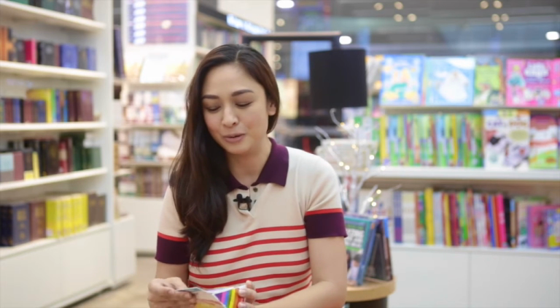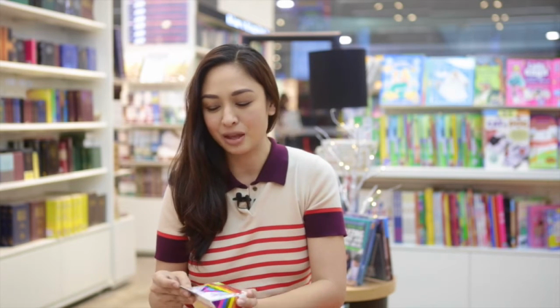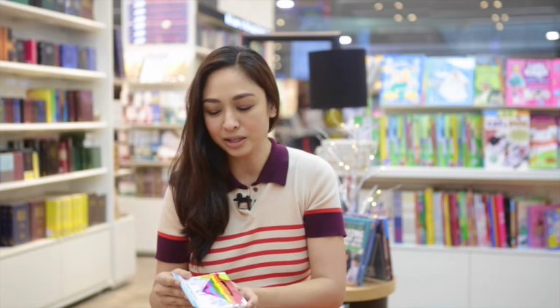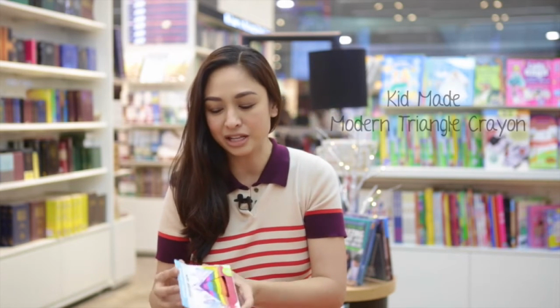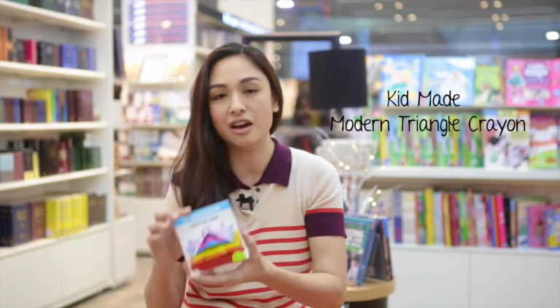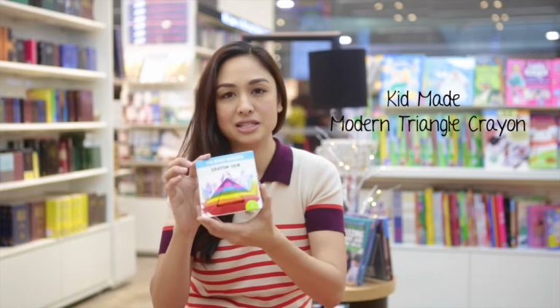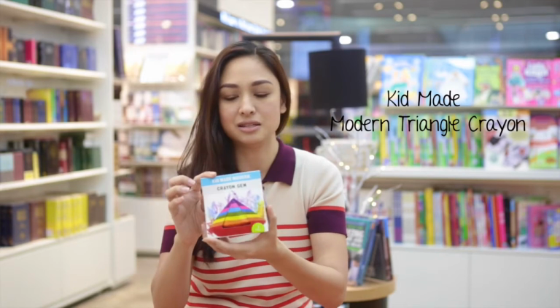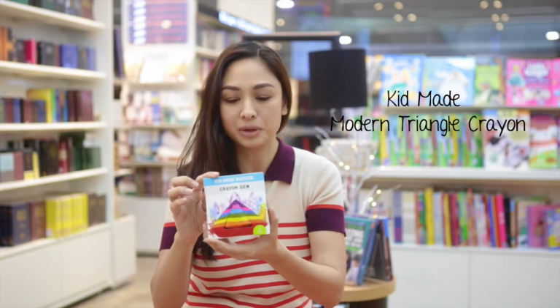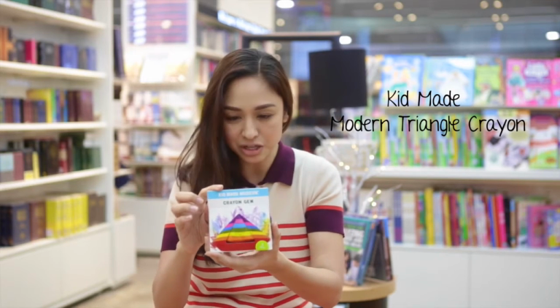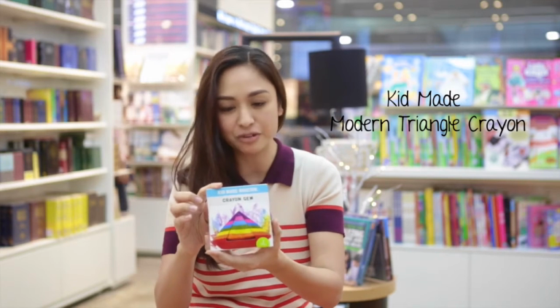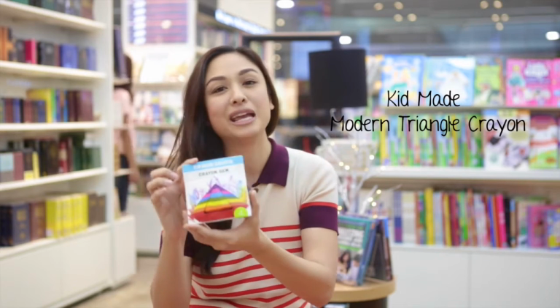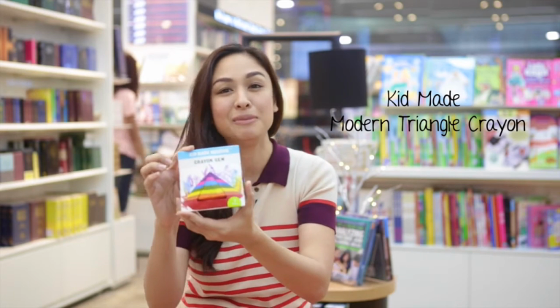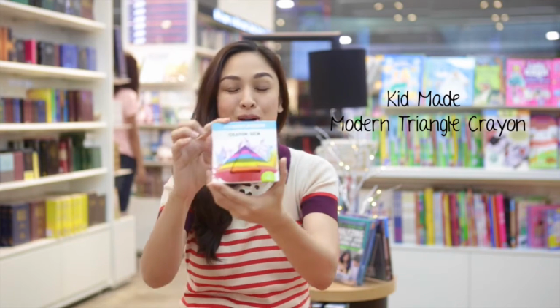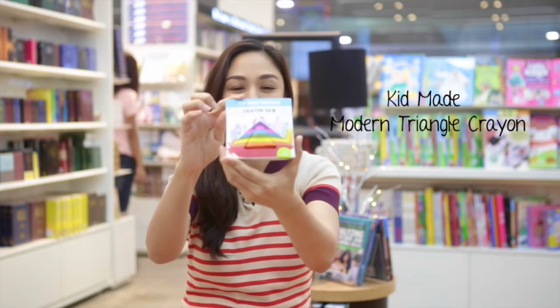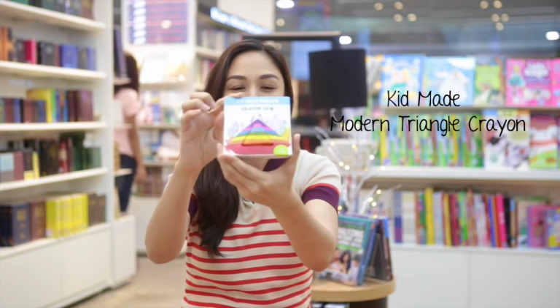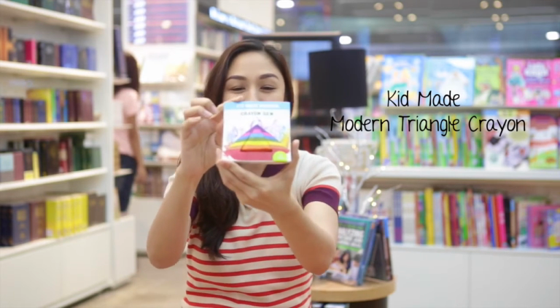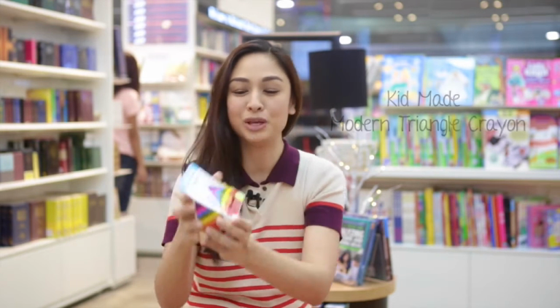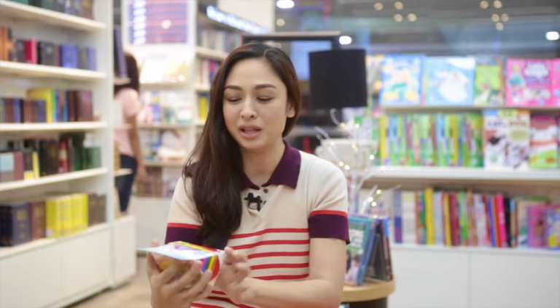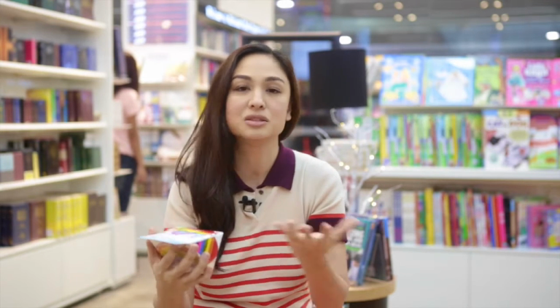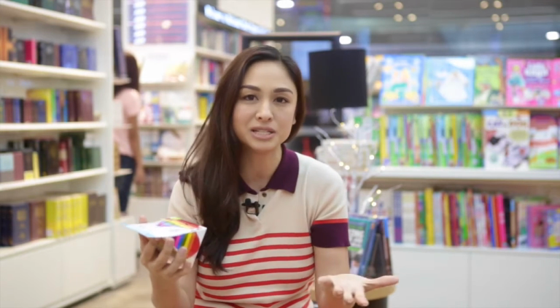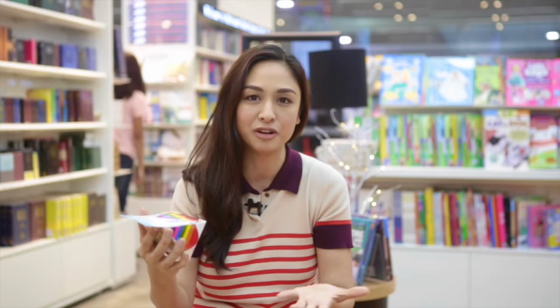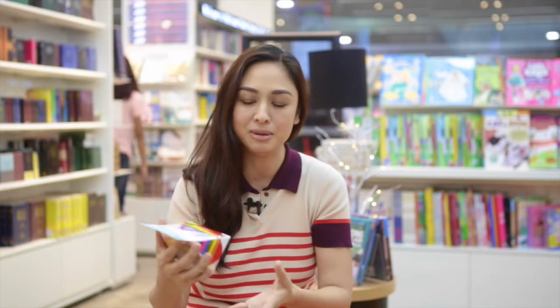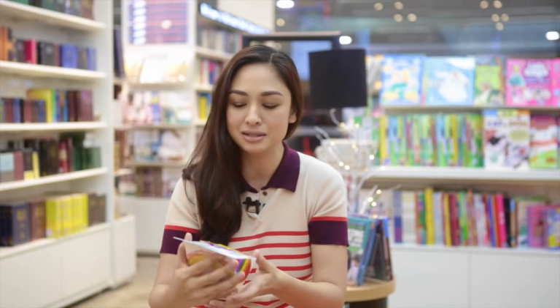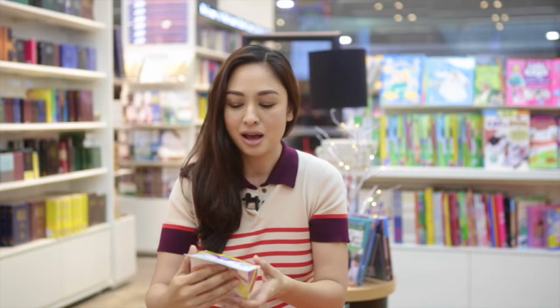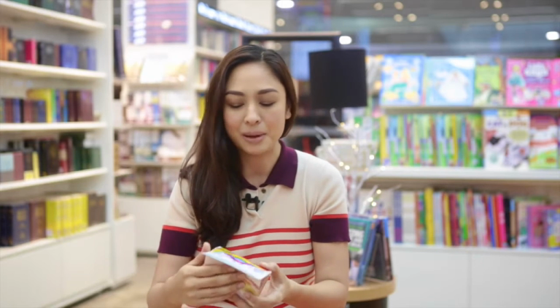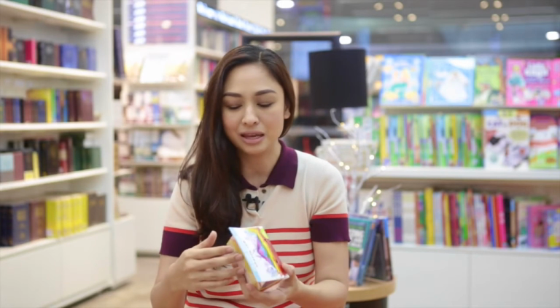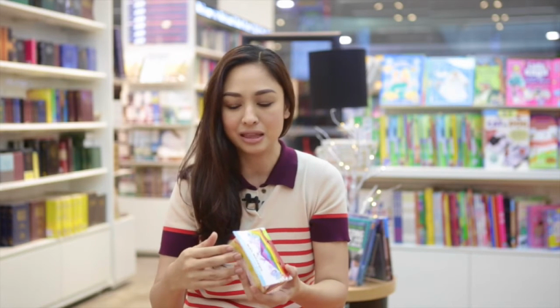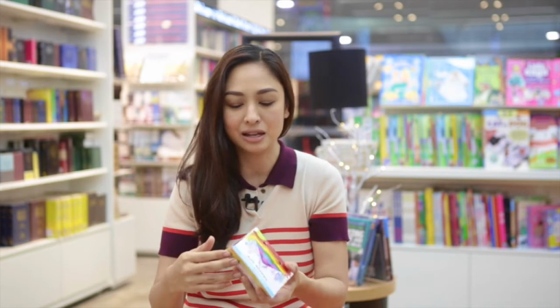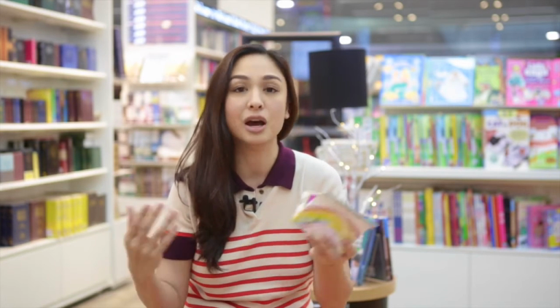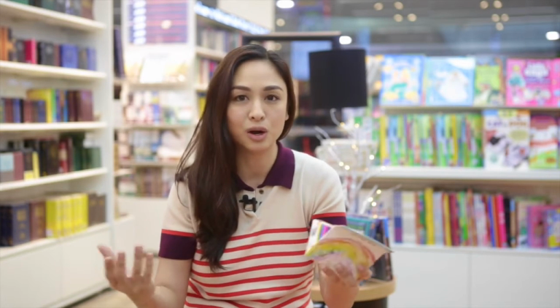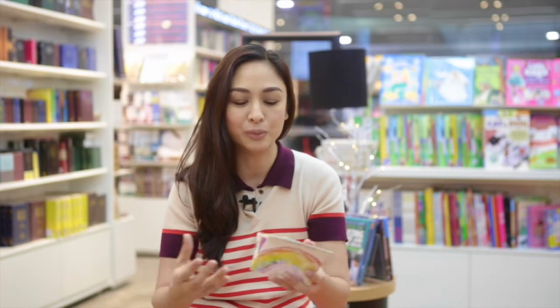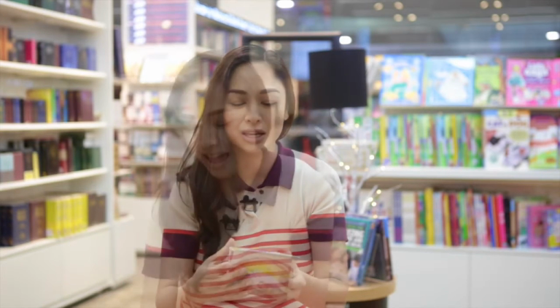One gift that I love is this crayon gem from Kids Made Modern. It's so cute and super safe for babies. I think they can learn how to color with this.